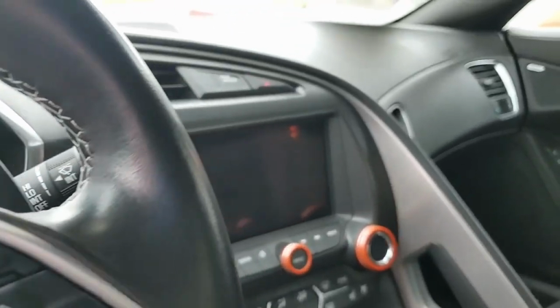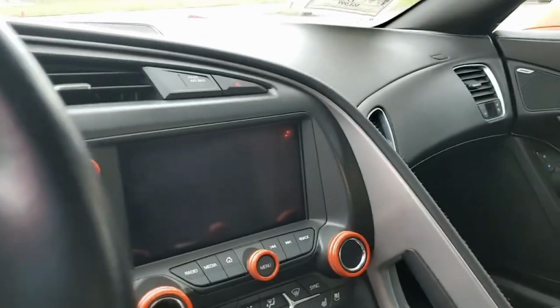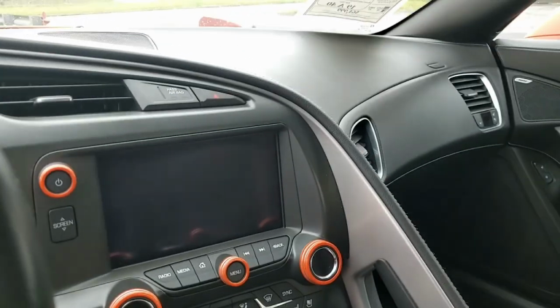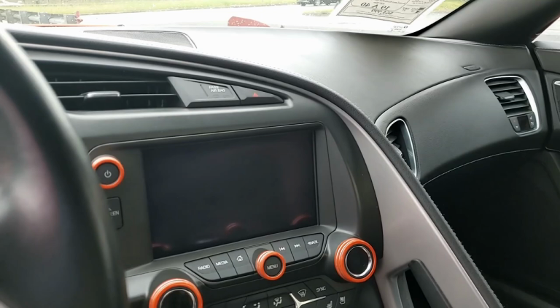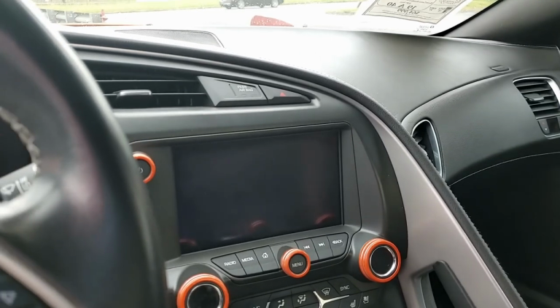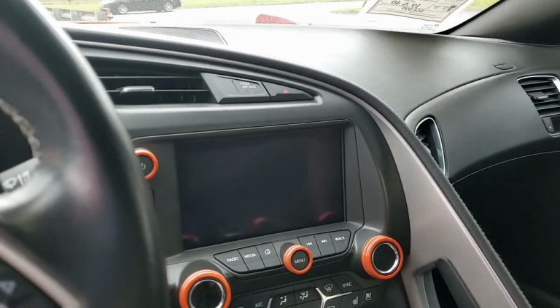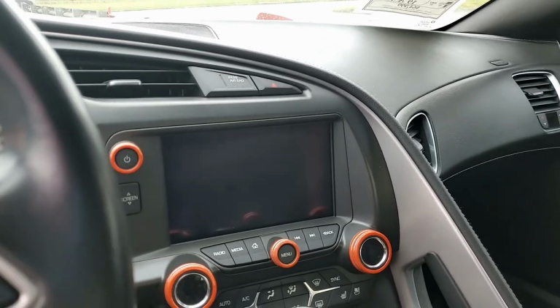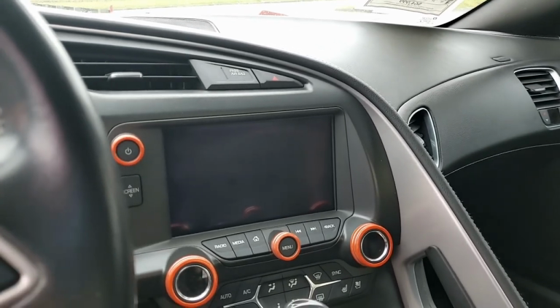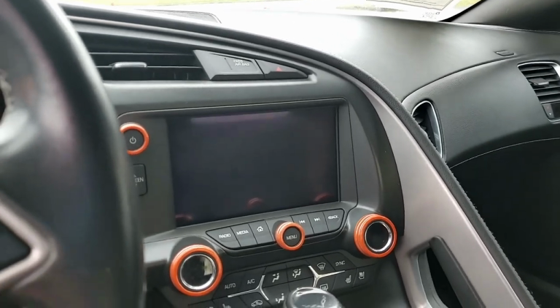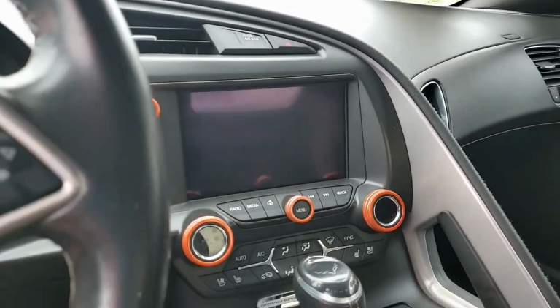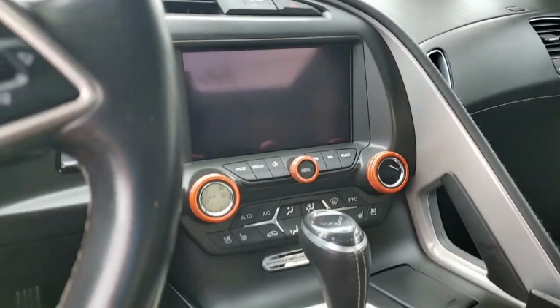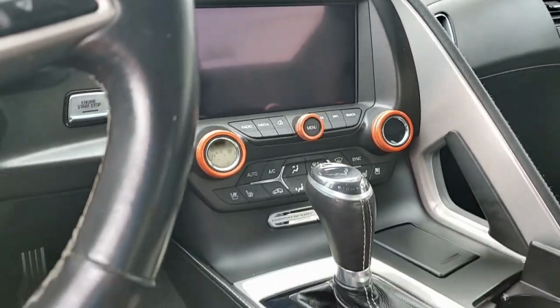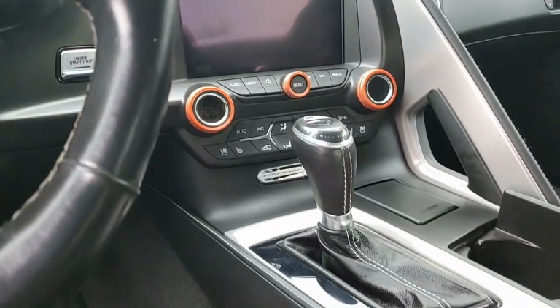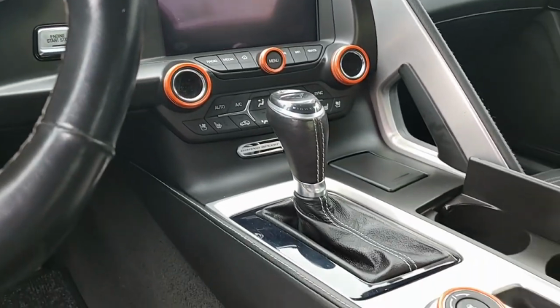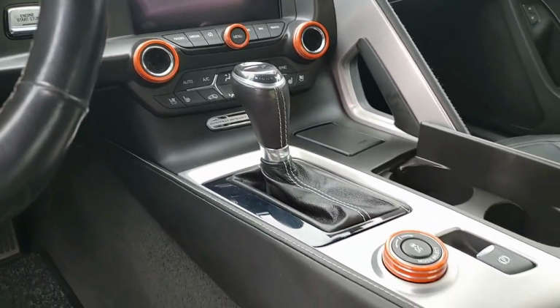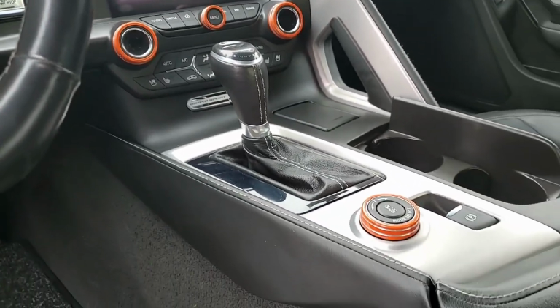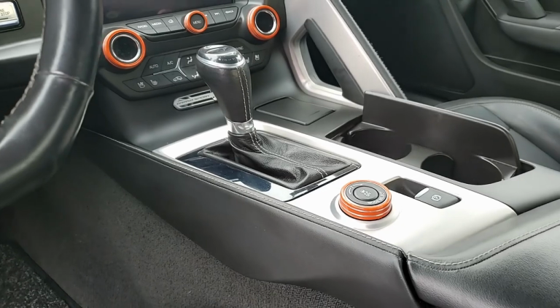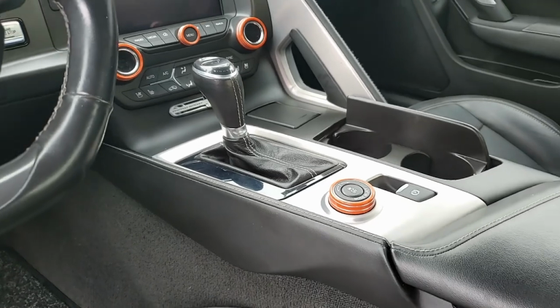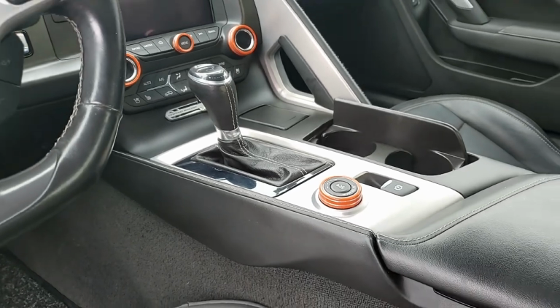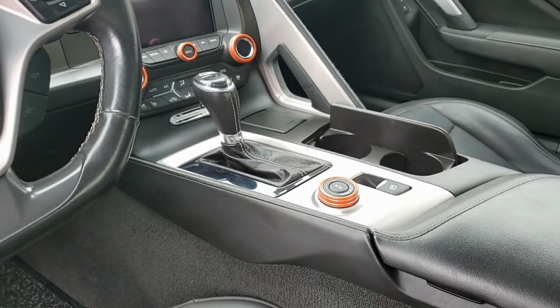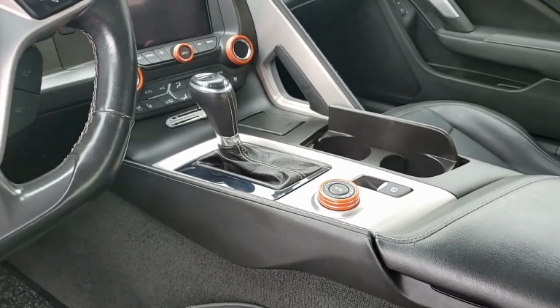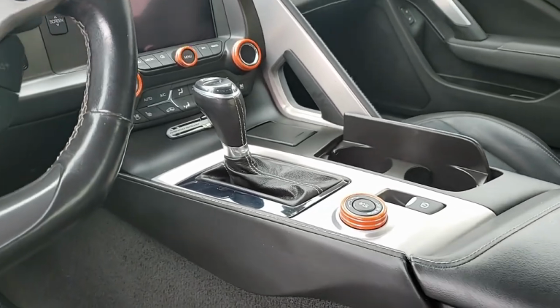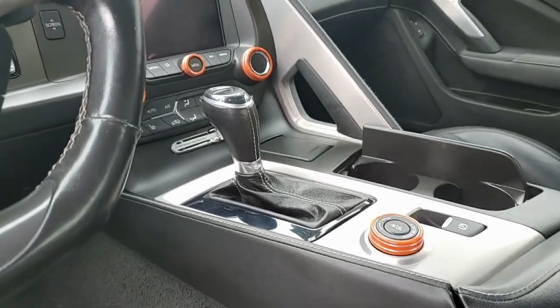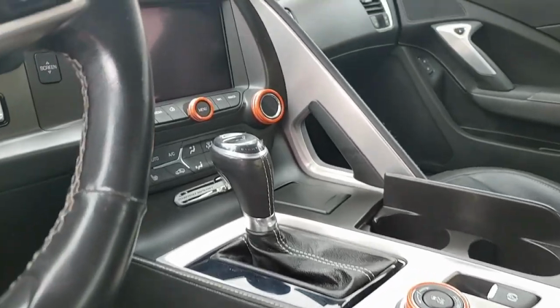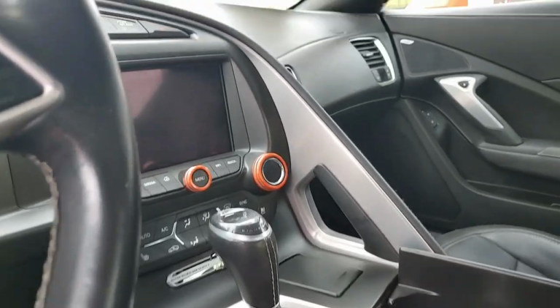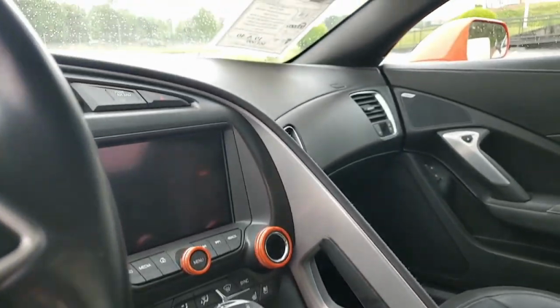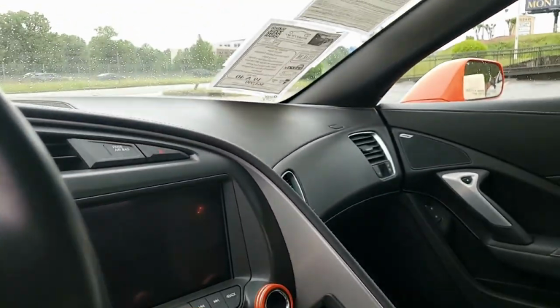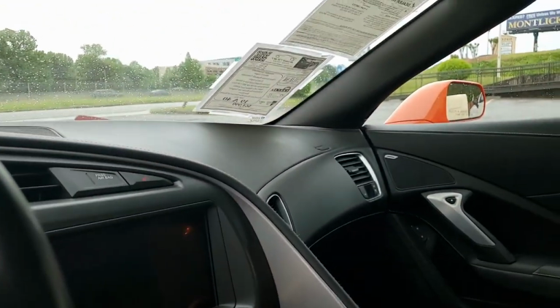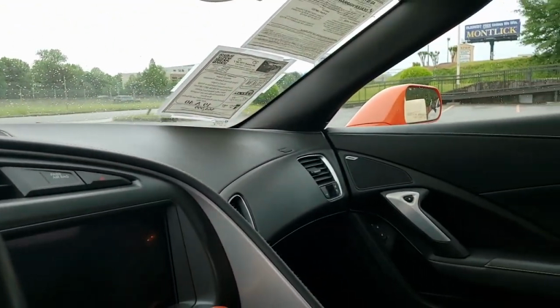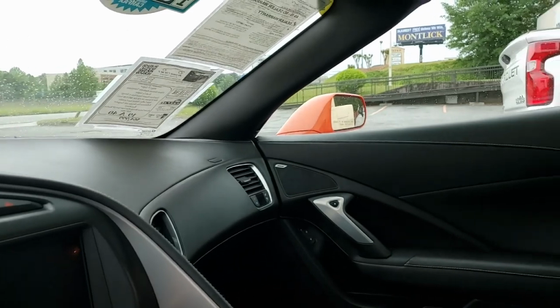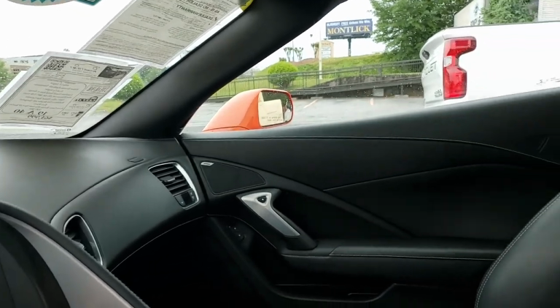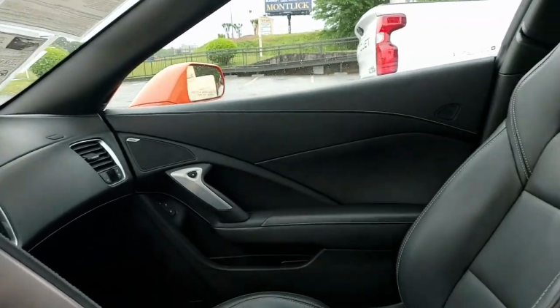Additions to this car include the orange caps for the volume, tuning, dimmer, temperature, fan, speed, and driving knobs. You see those all over the interior of this car. It really makes it a beautiful car.